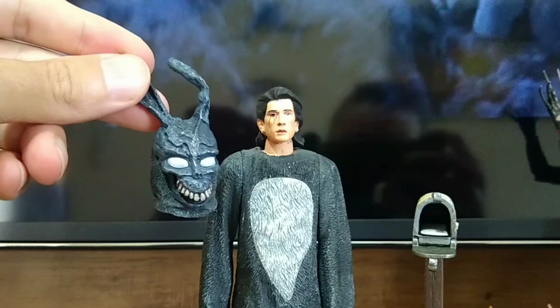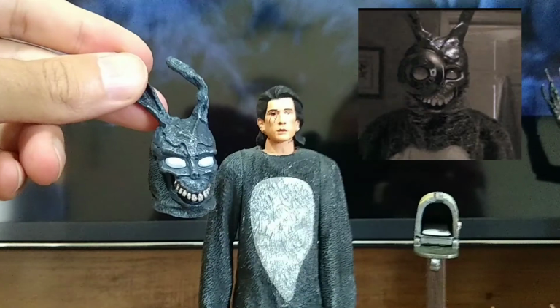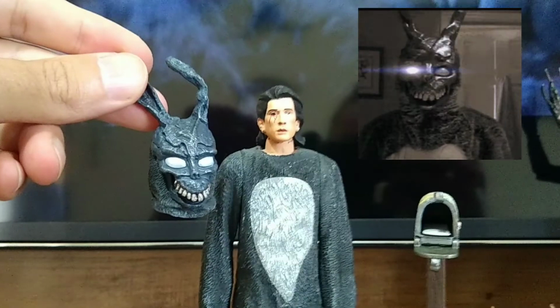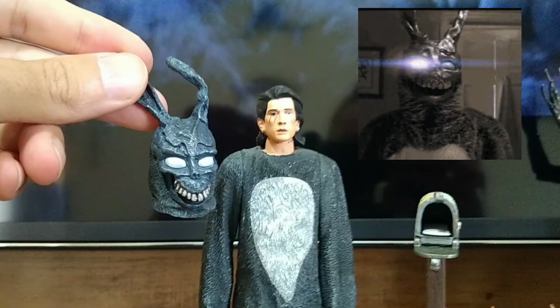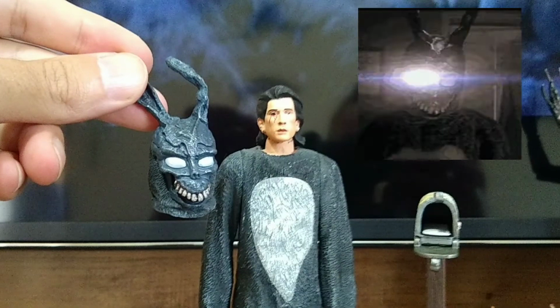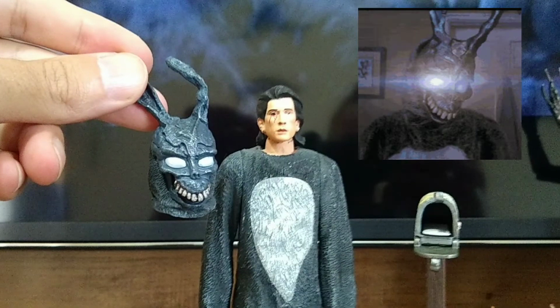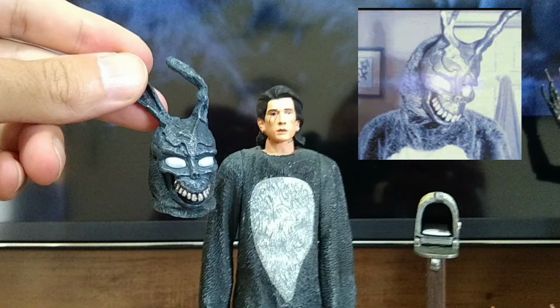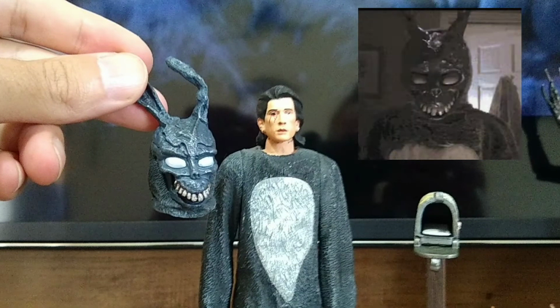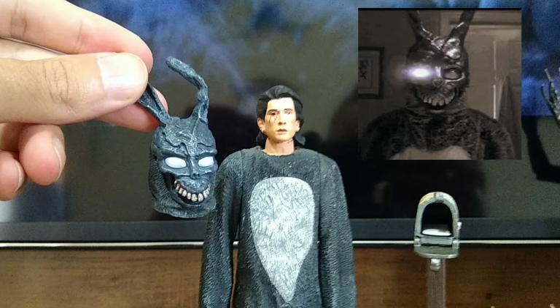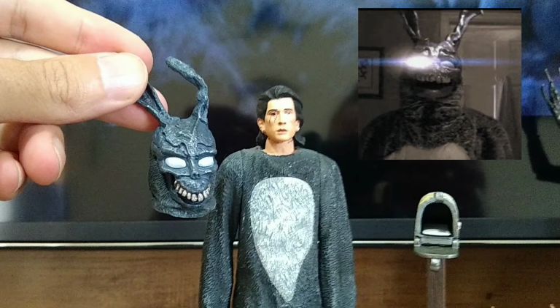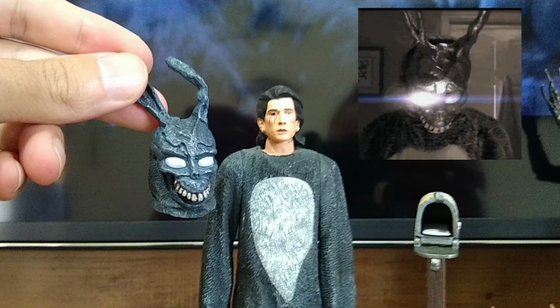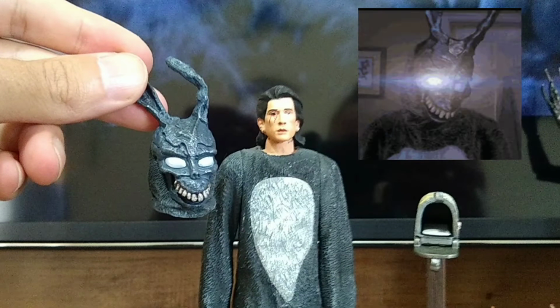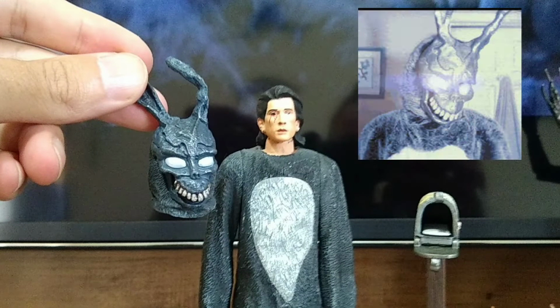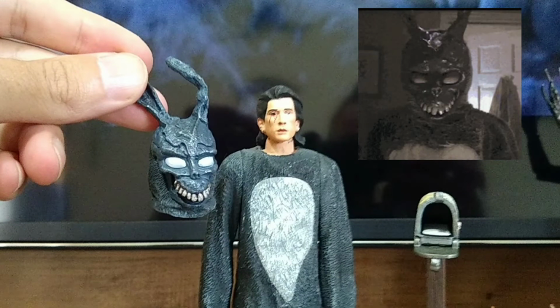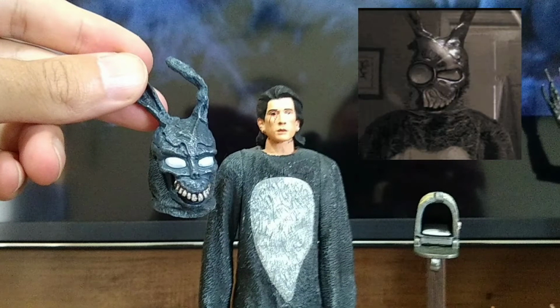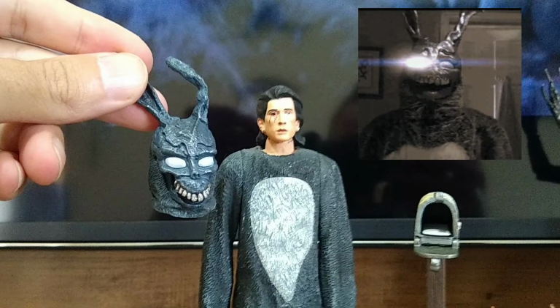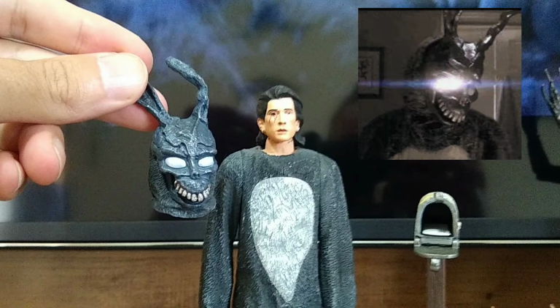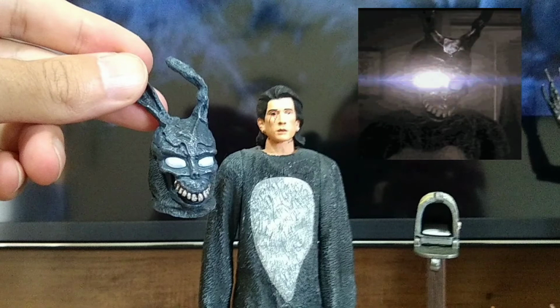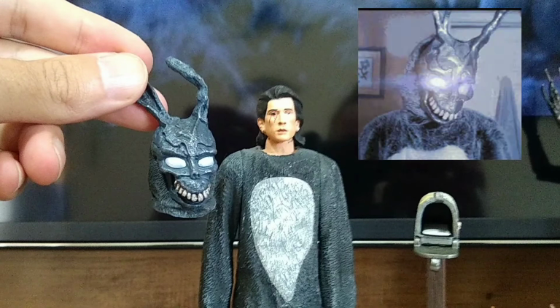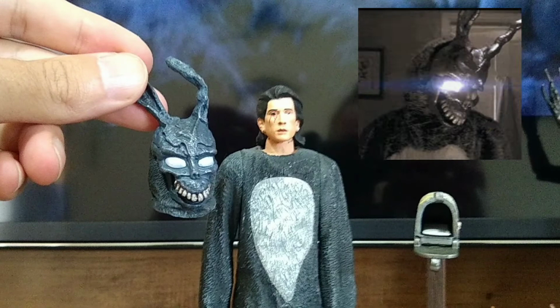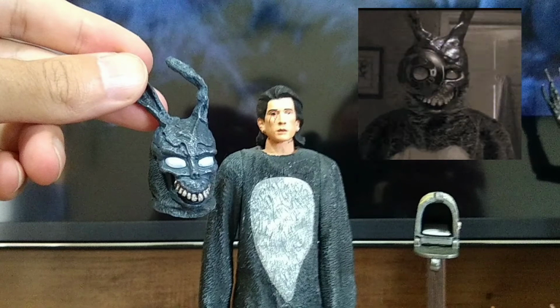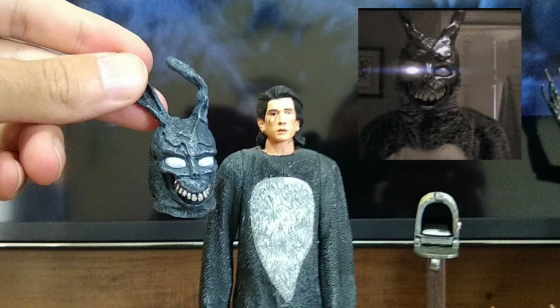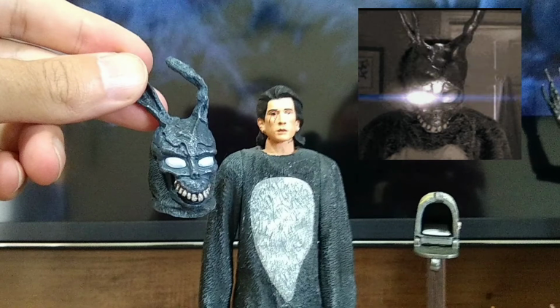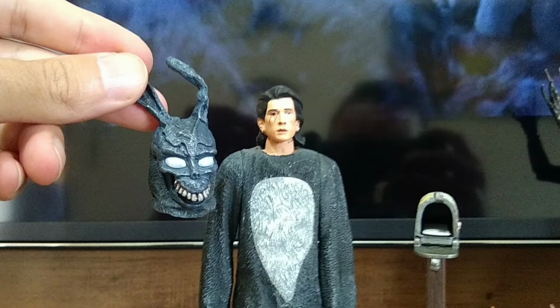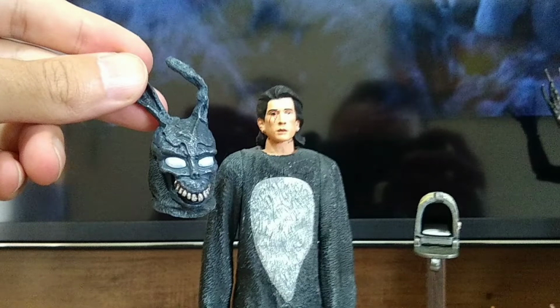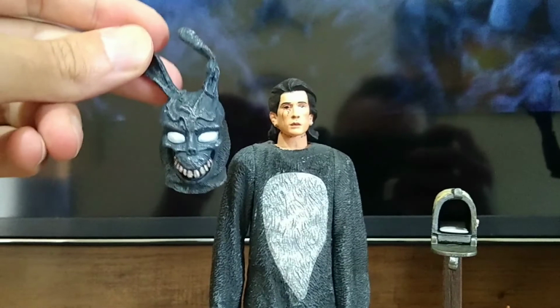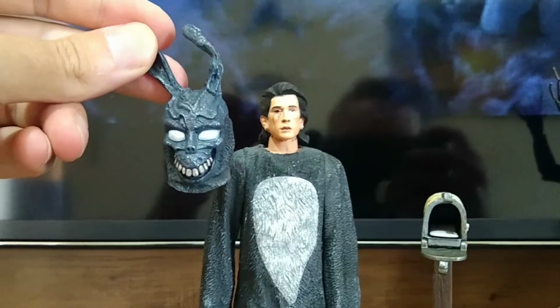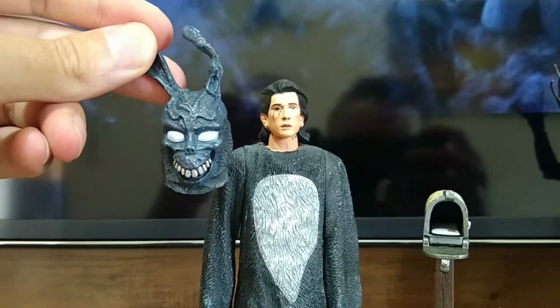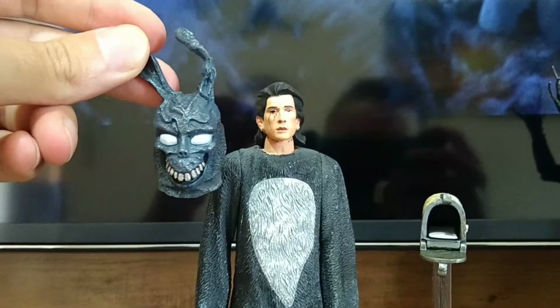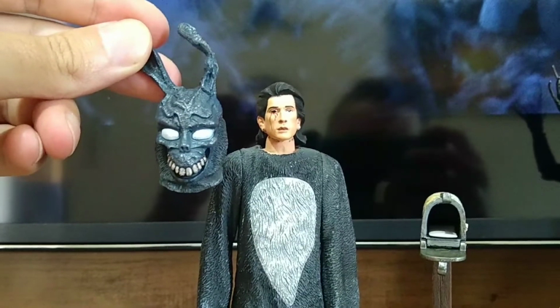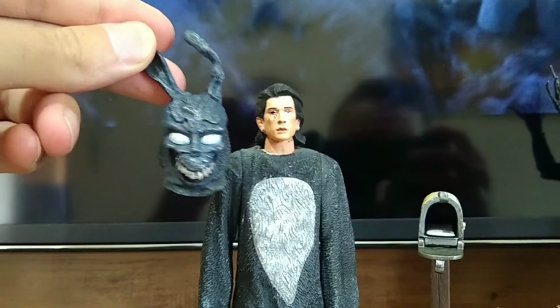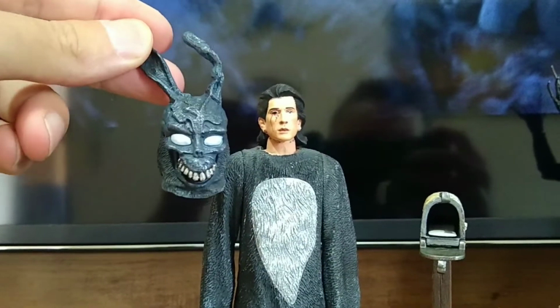Eu fiquei bem na dúvida em qual Red vou usar. As duas Reds estão muito bem feitas — a Red do coelhinho e a Red do Donnie Darko.